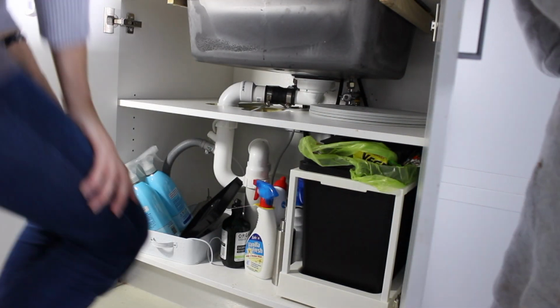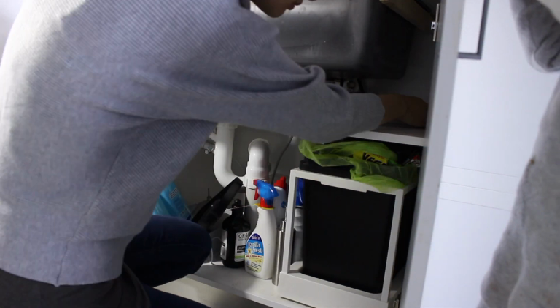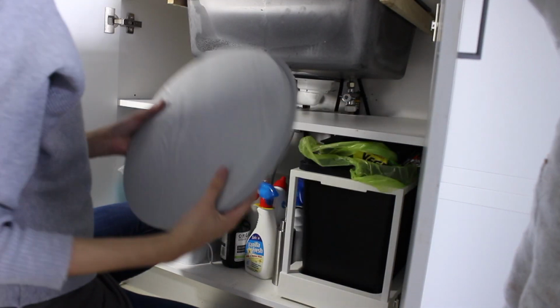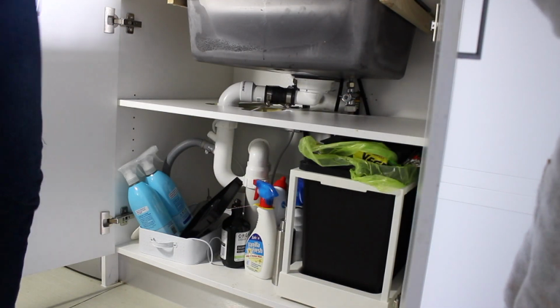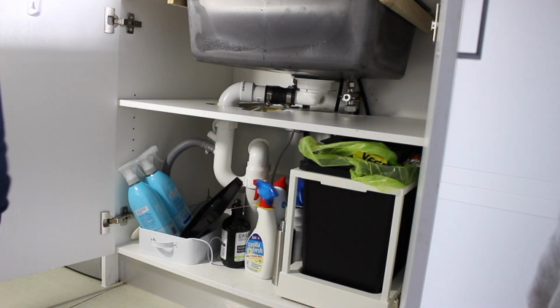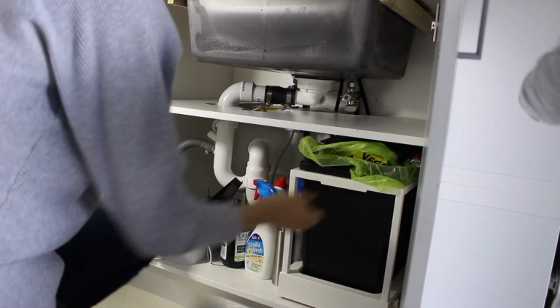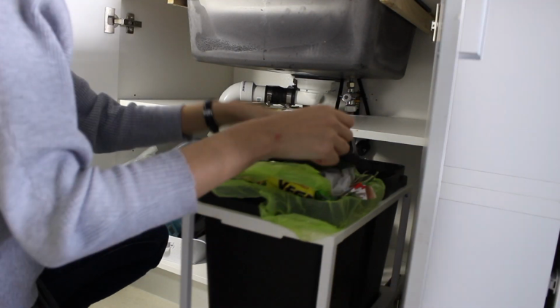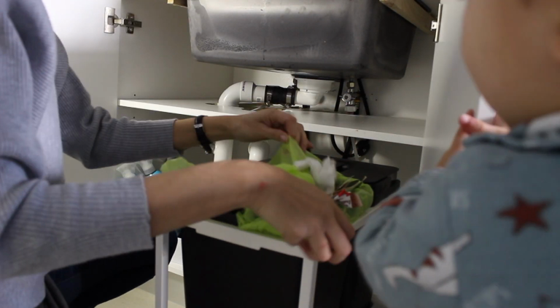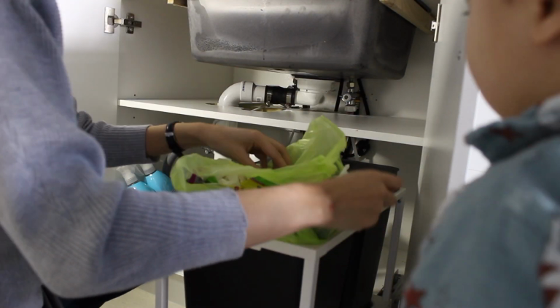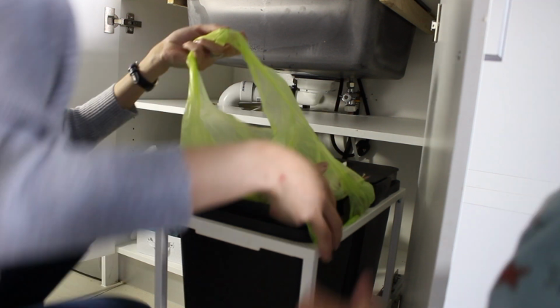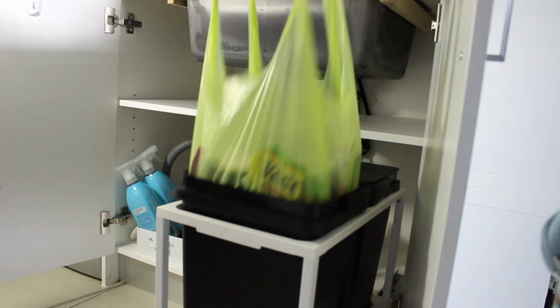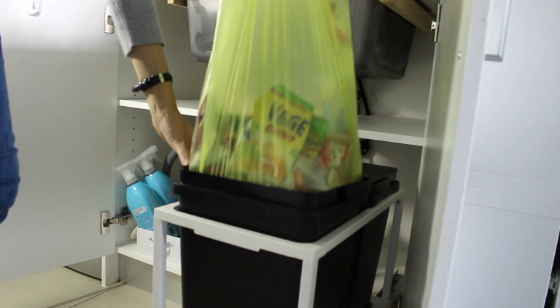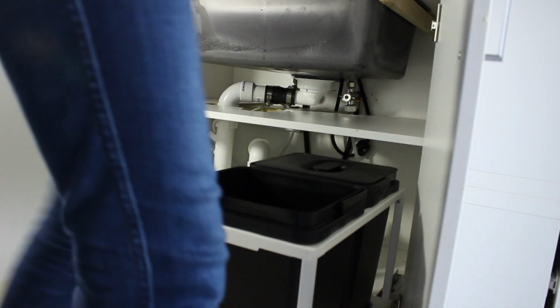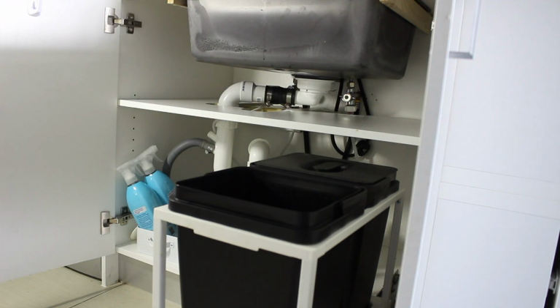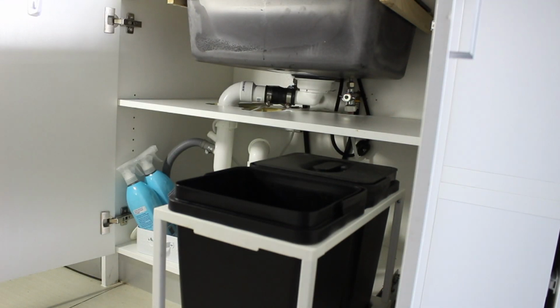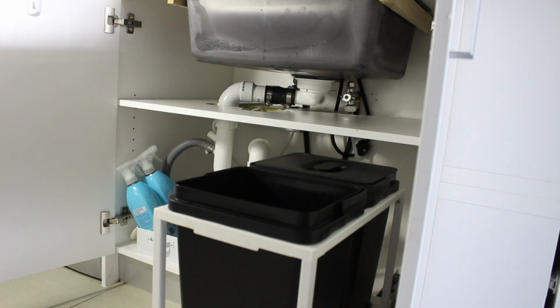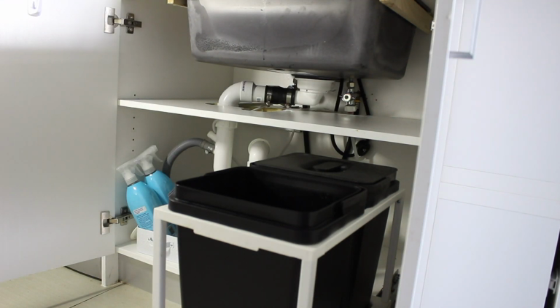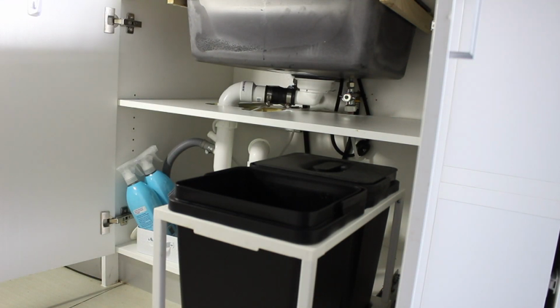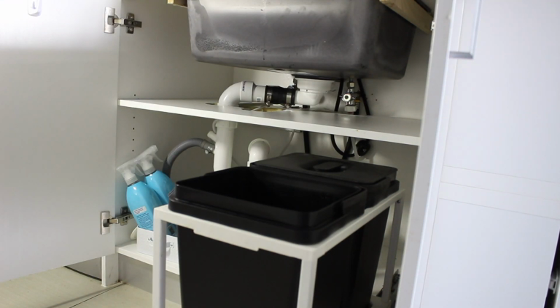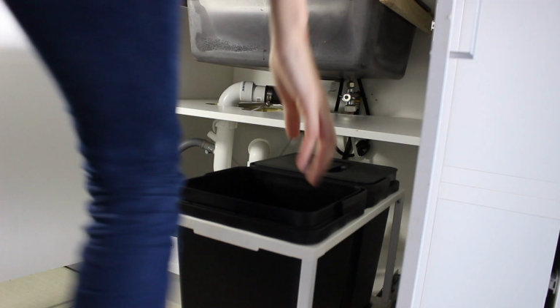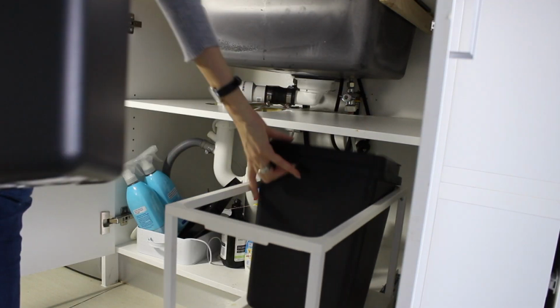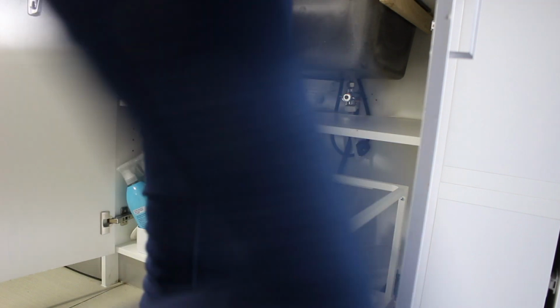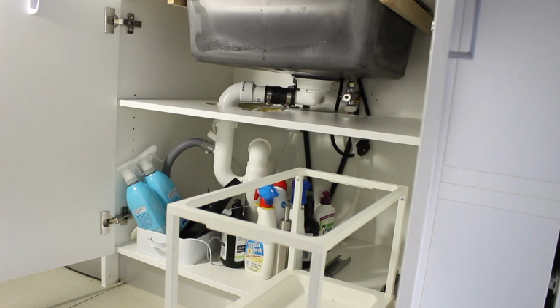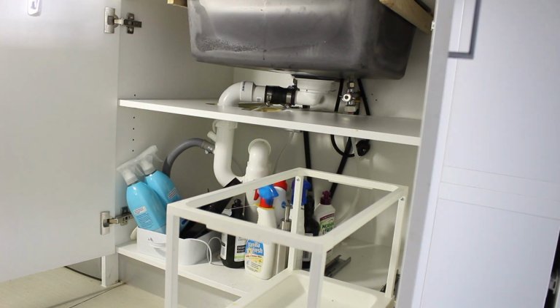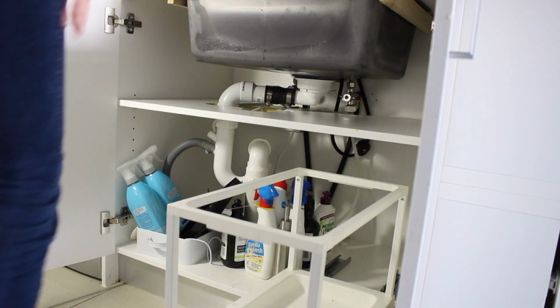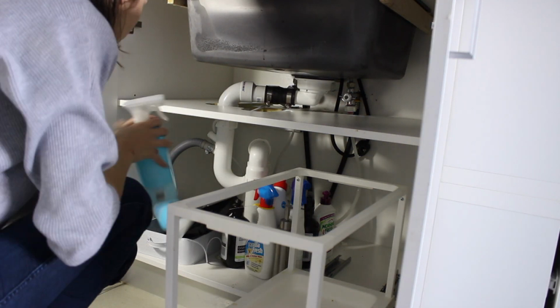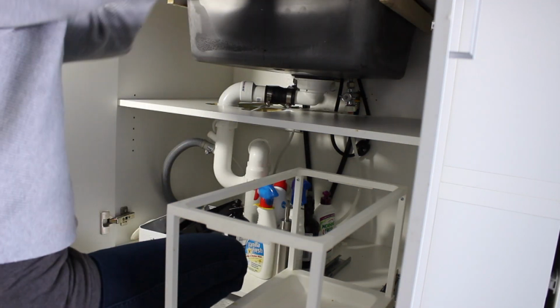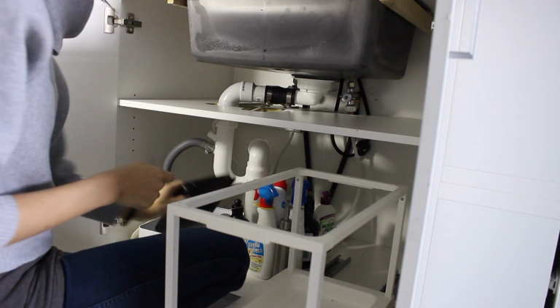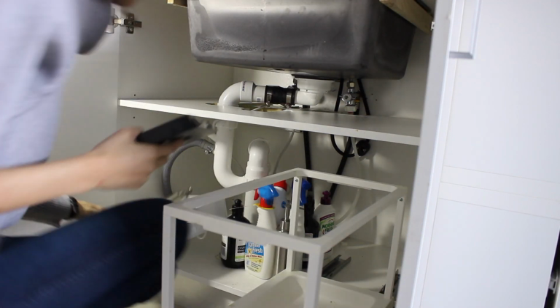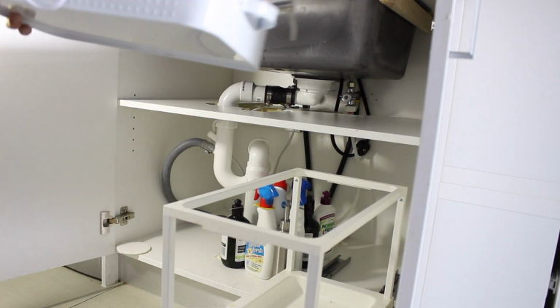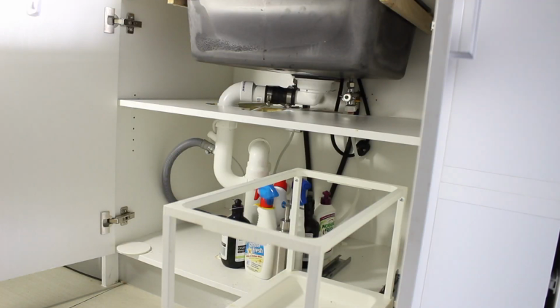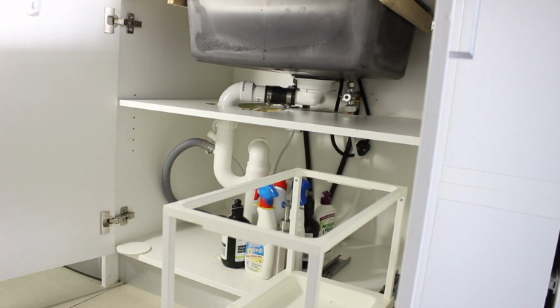For all those mums out there that have little helpers while they're decluttering and organizing — stay strong, try and keep them involved. Because I have found that if my children think I actually want them there to help me, they get bored and go and find something else to entertain them.